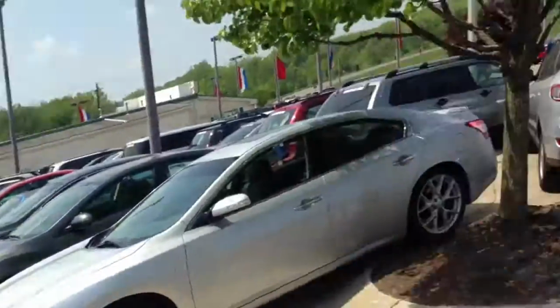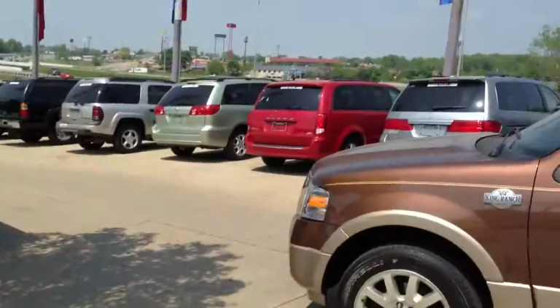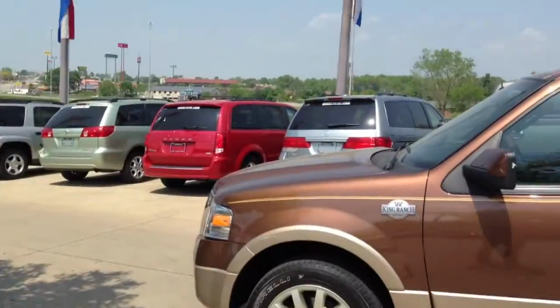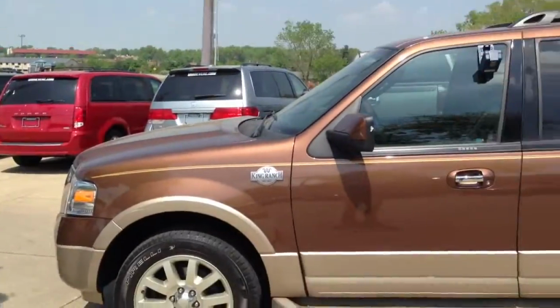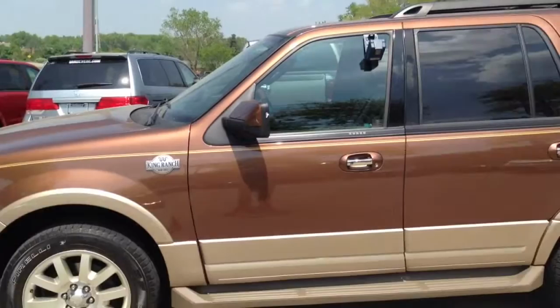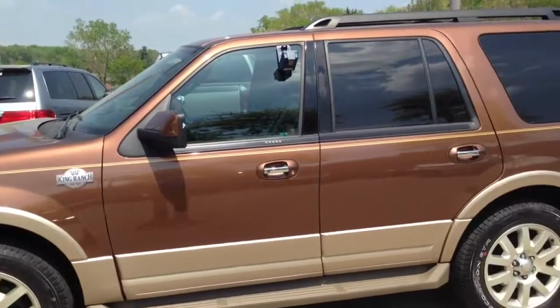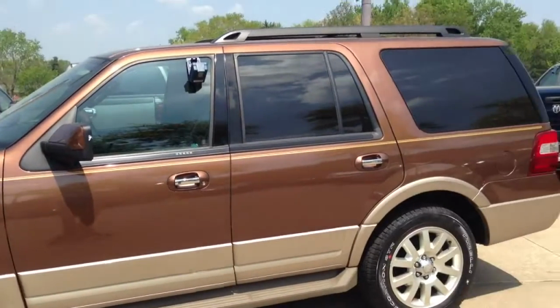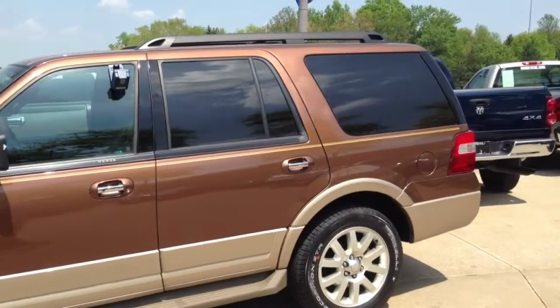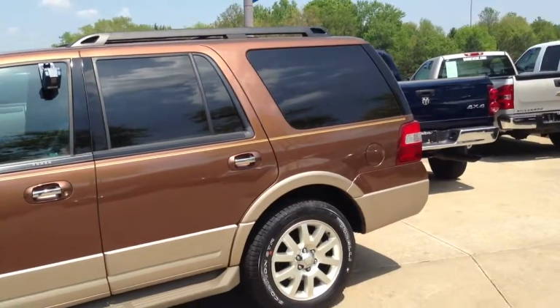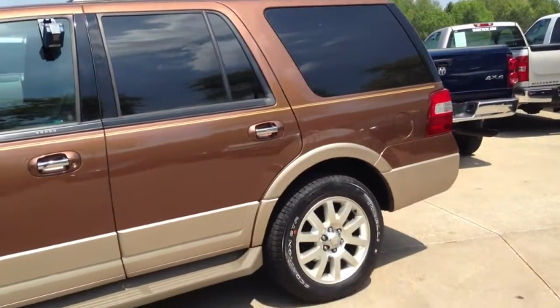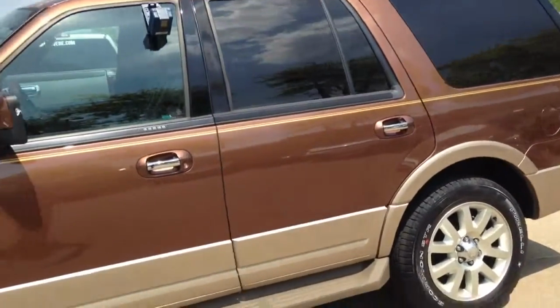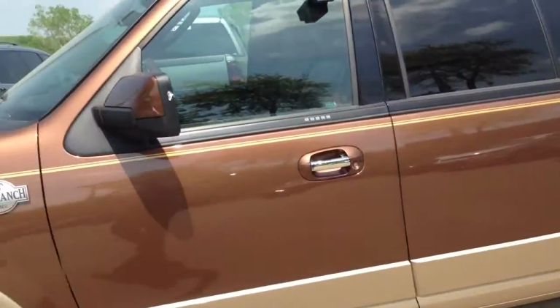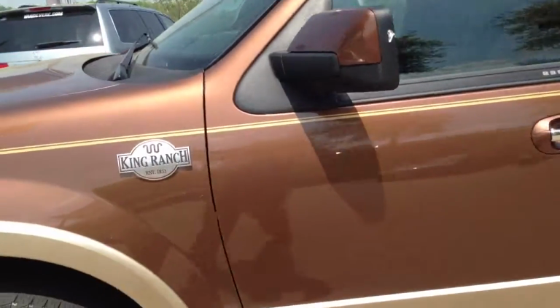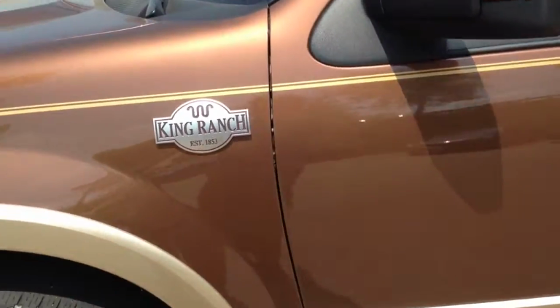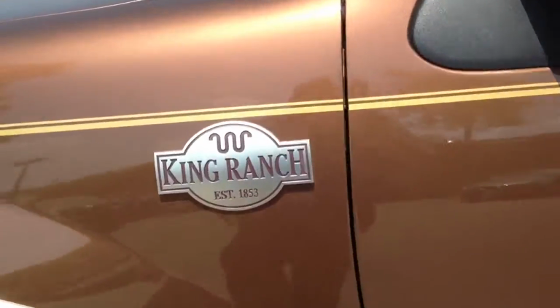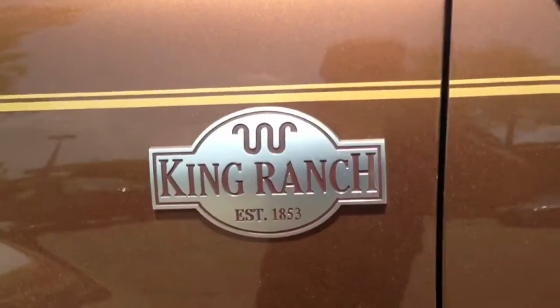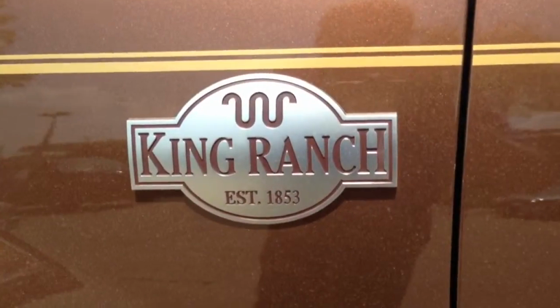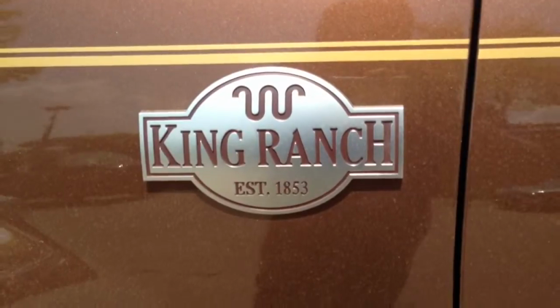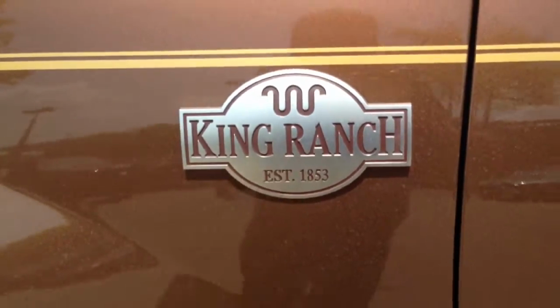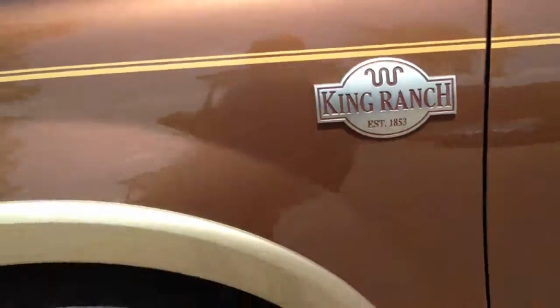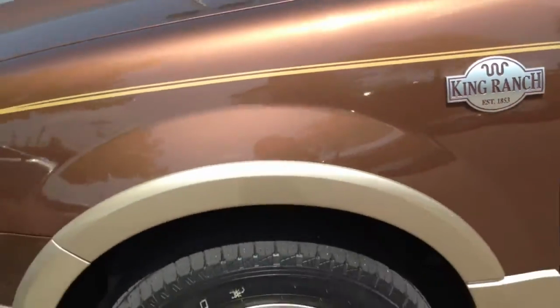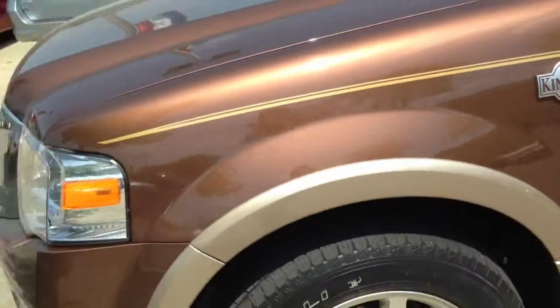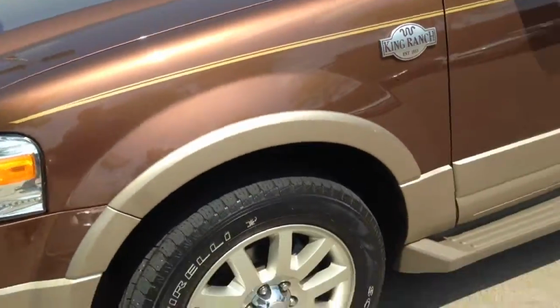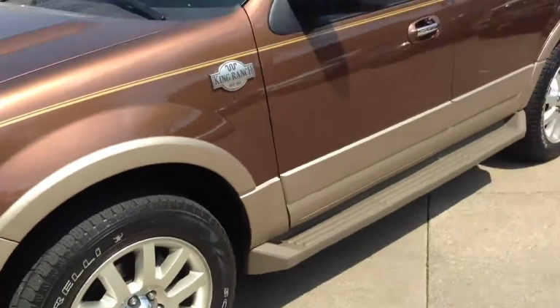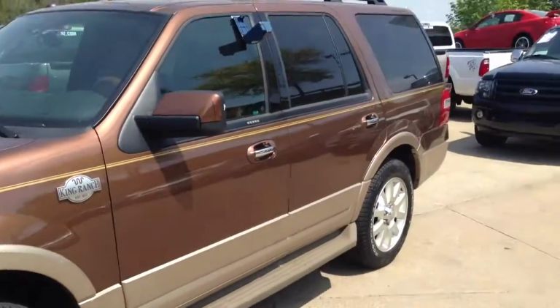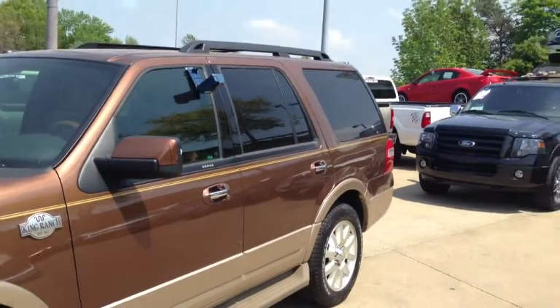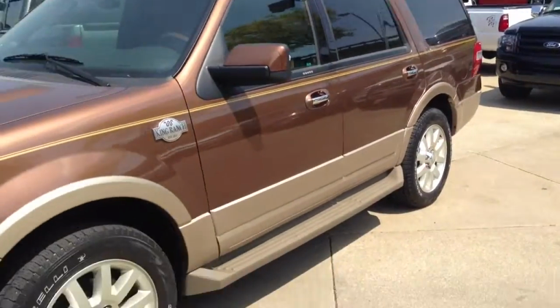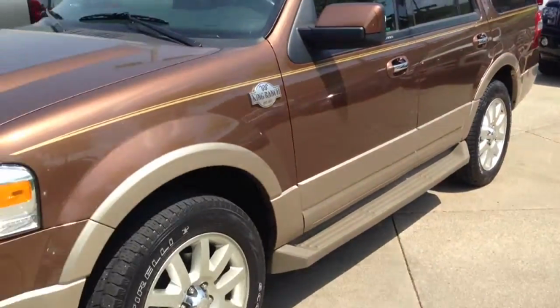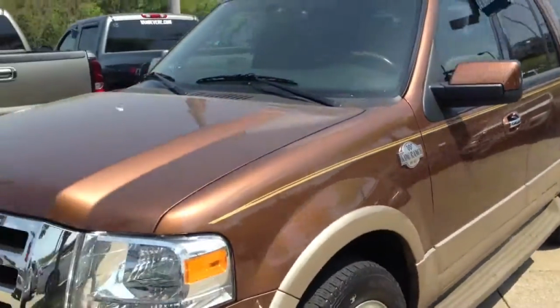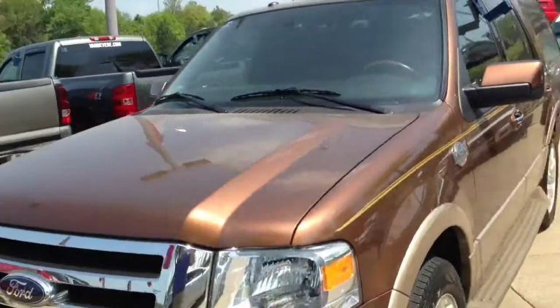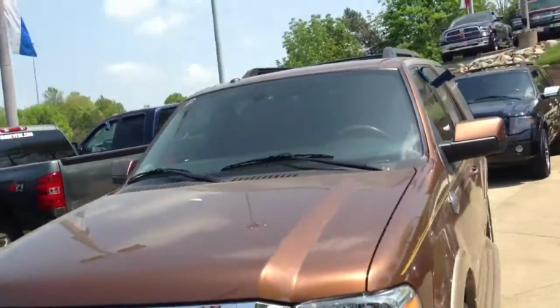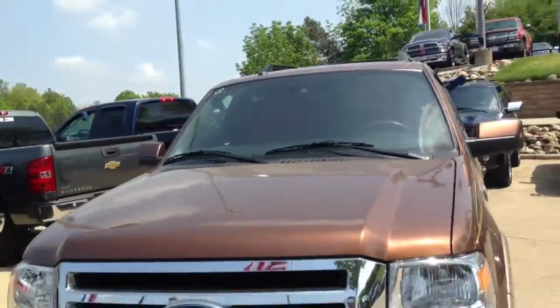We have a 2012 Ford Expedition, and this is the King Ranch version. This vehicle is one-of-a-kind, and it's absolutely beautiful. Gorgeous, gorgeous SUV.